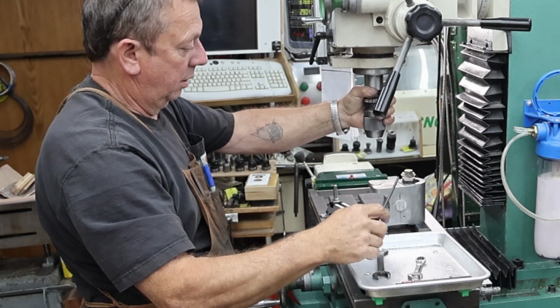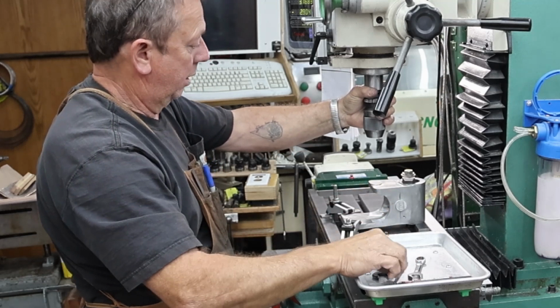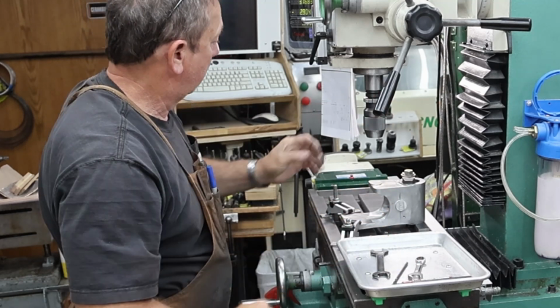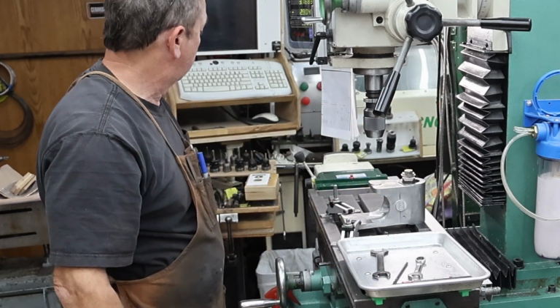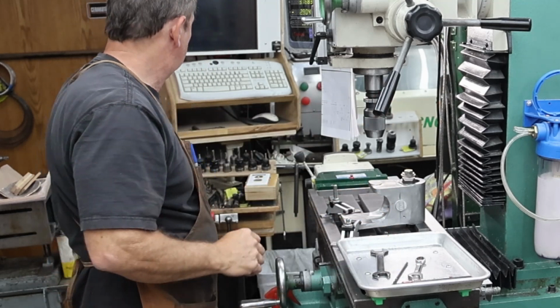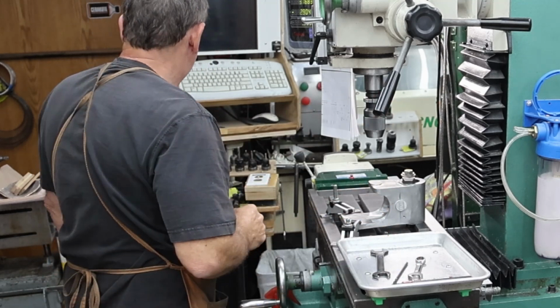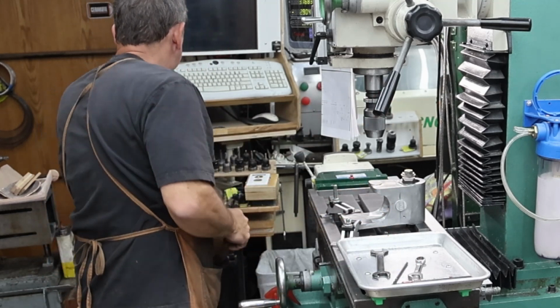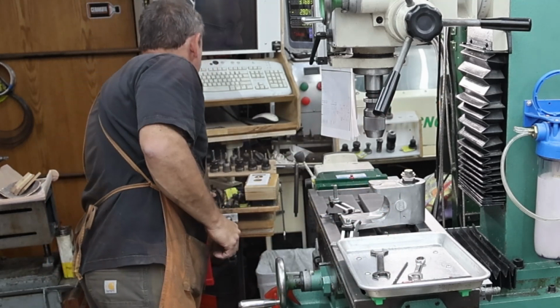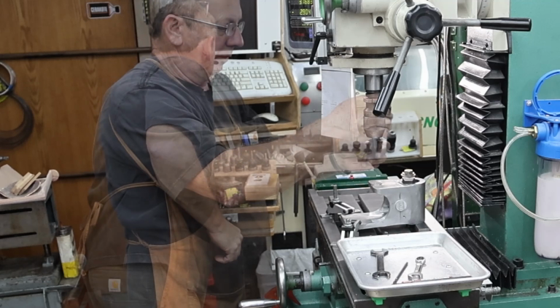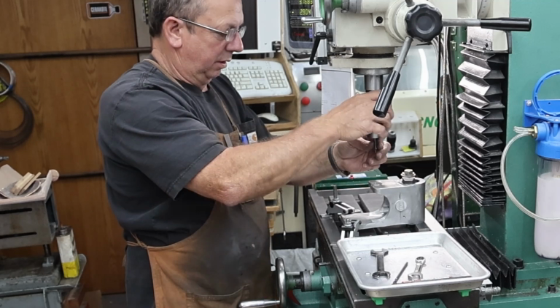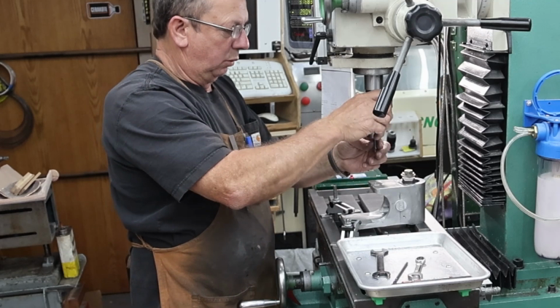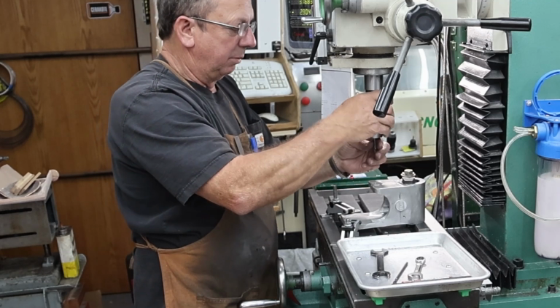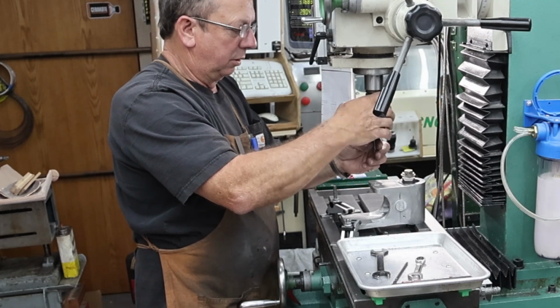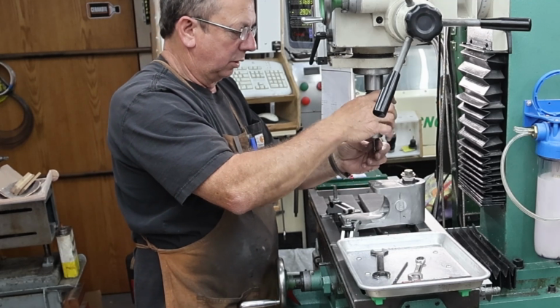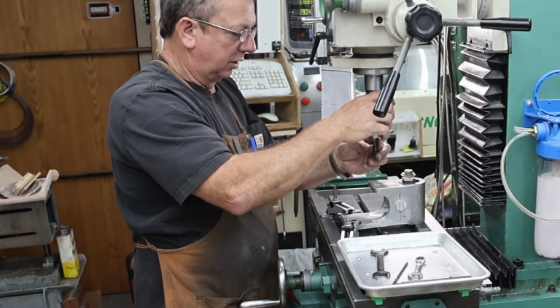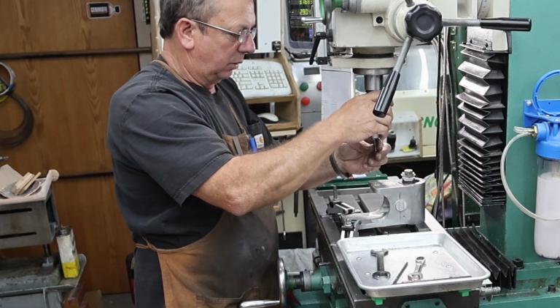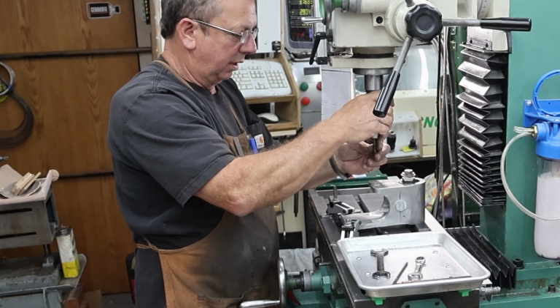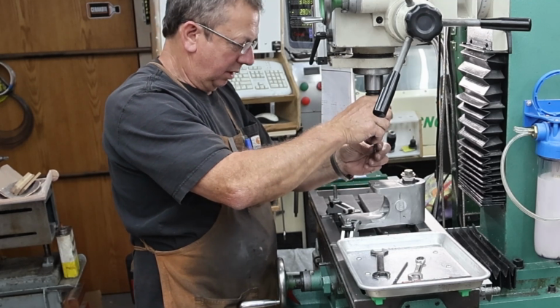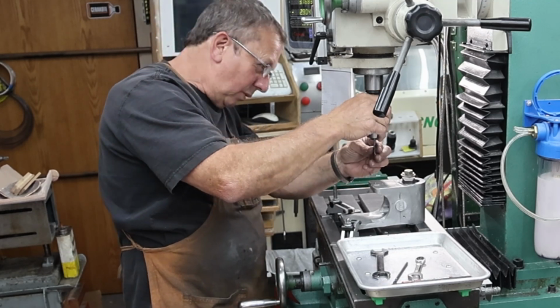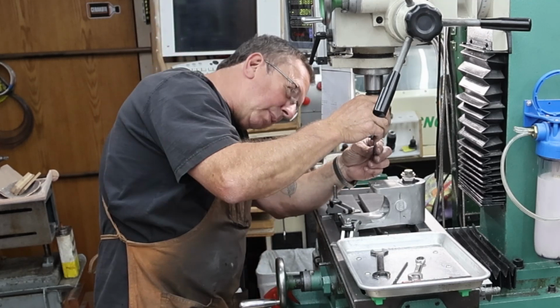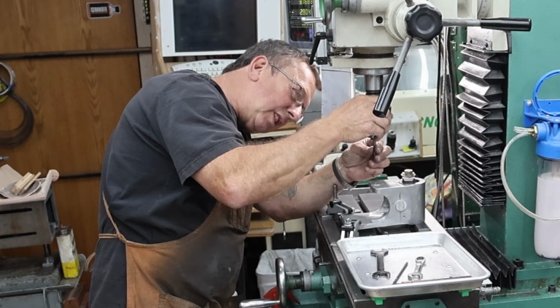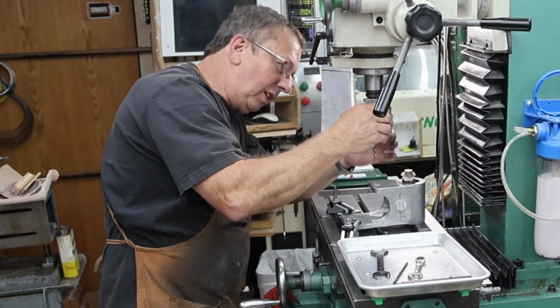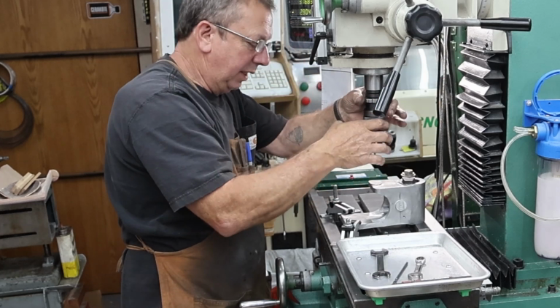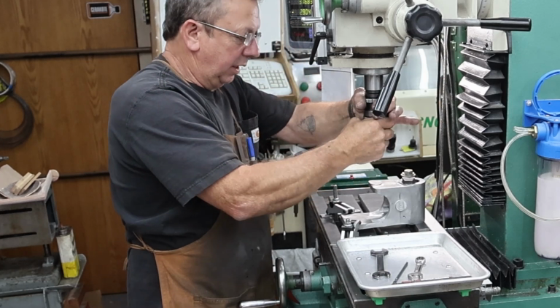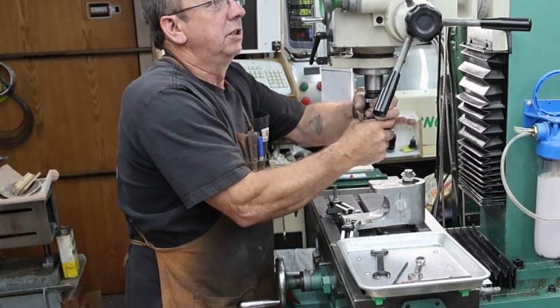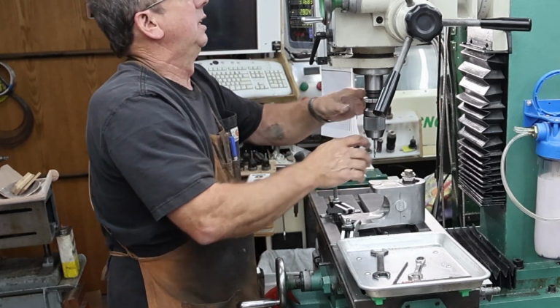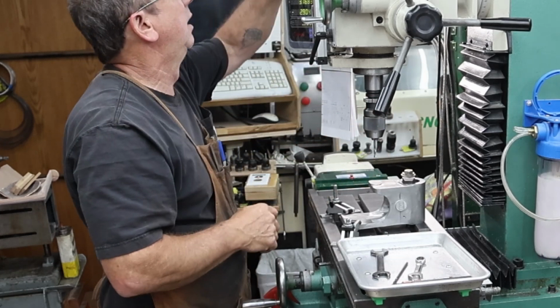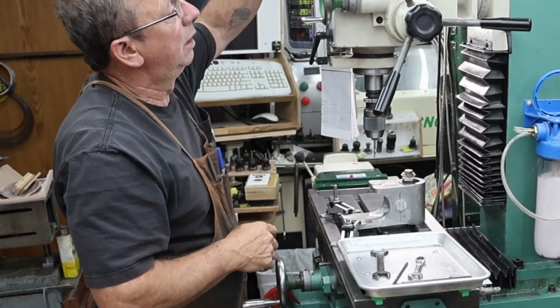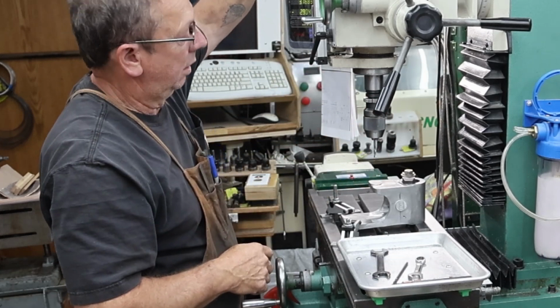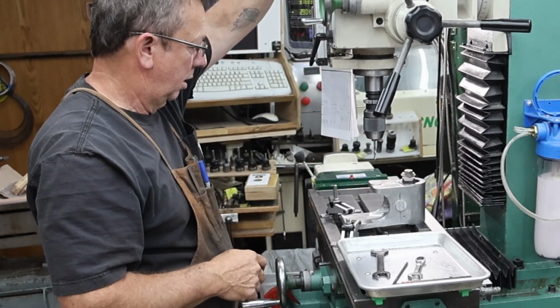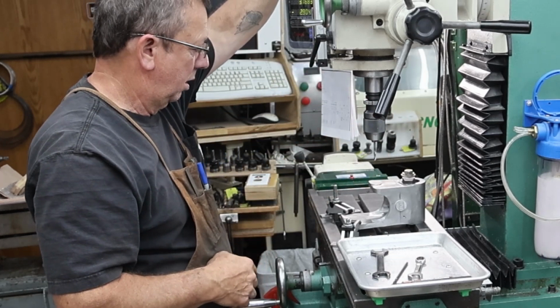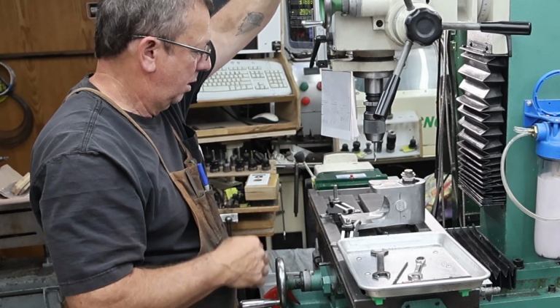We'll poke a small hole. All we're really aiming for is to come out with the boss centered on the other side. Here we go — going to fasten it in.